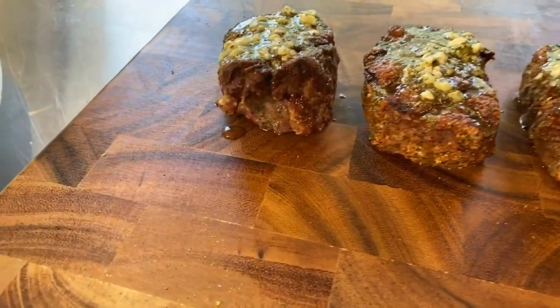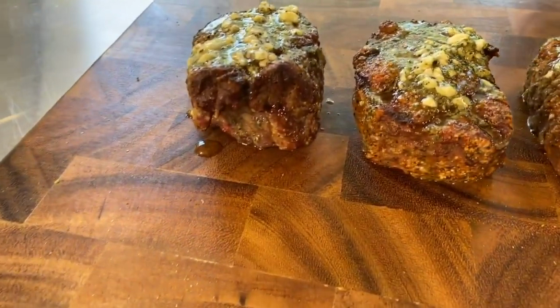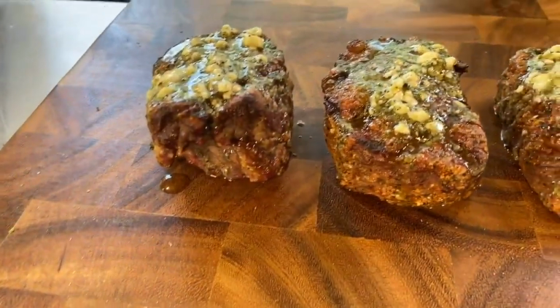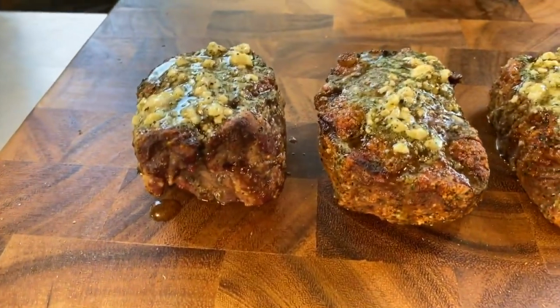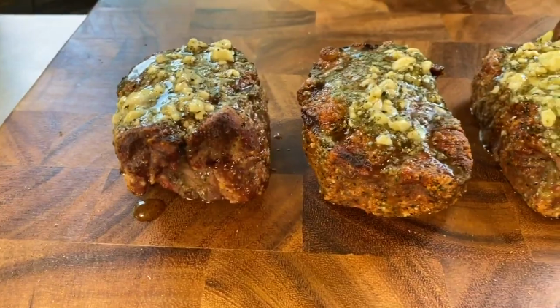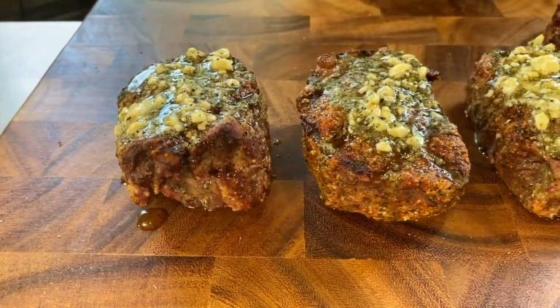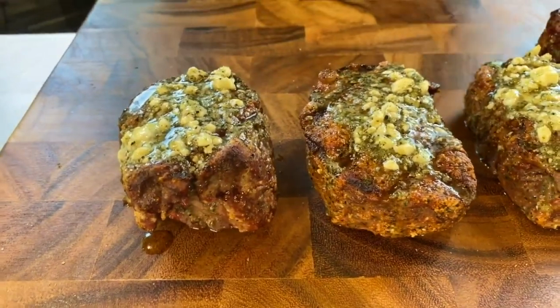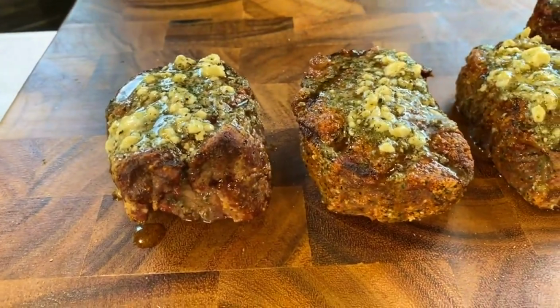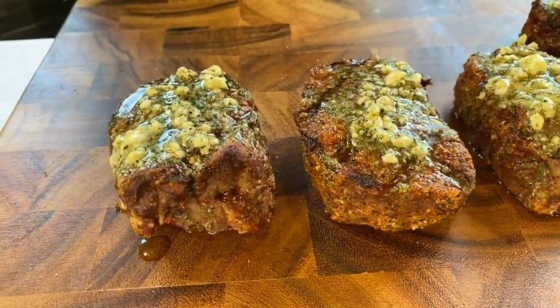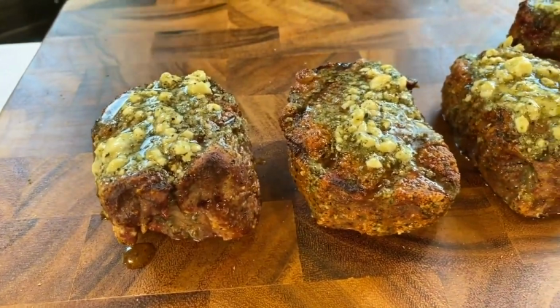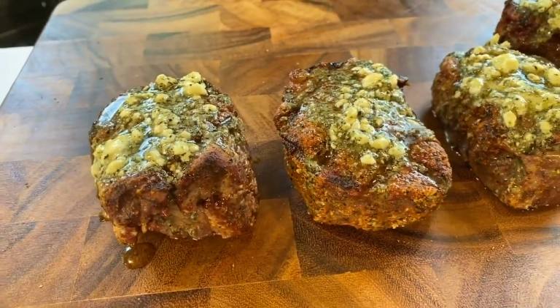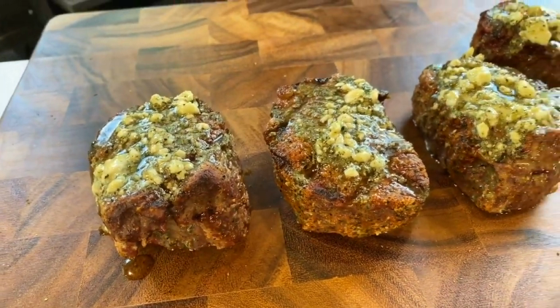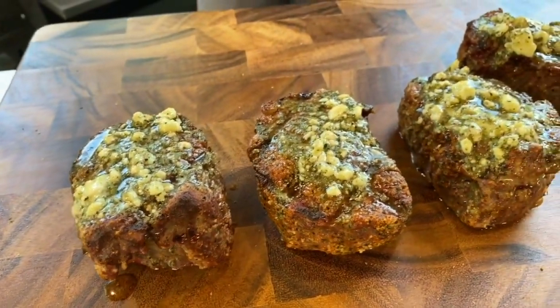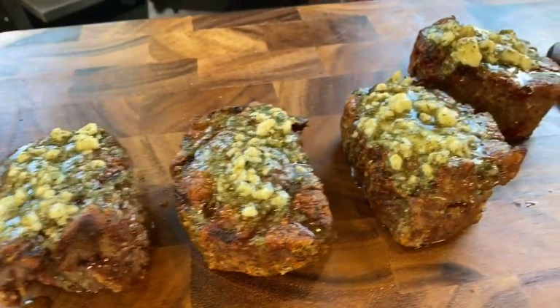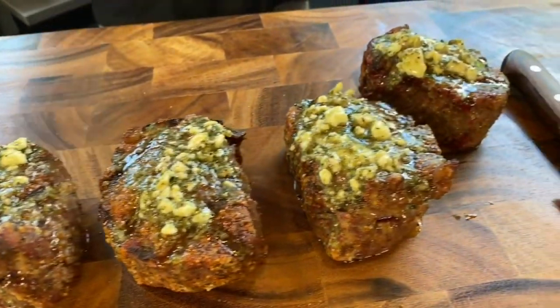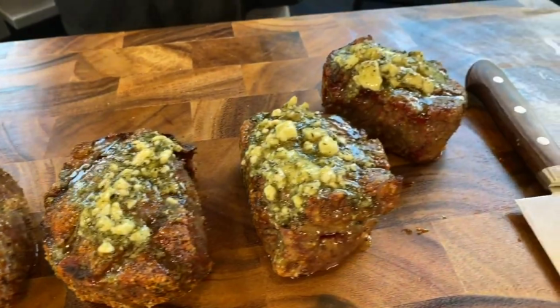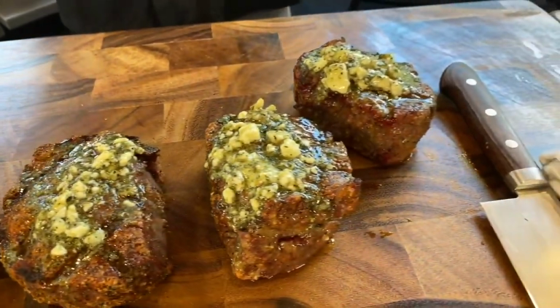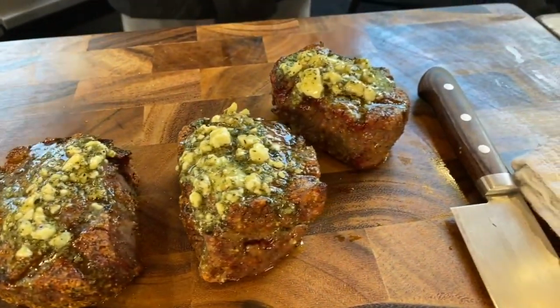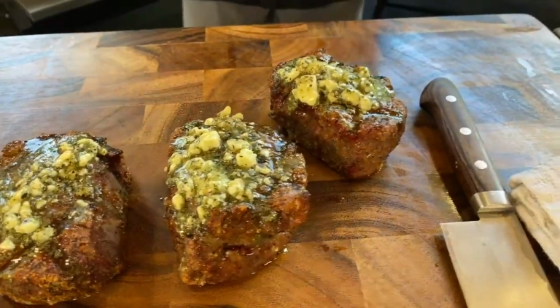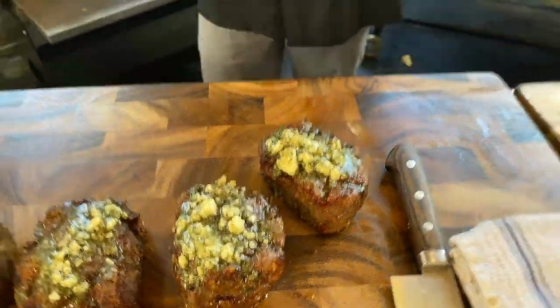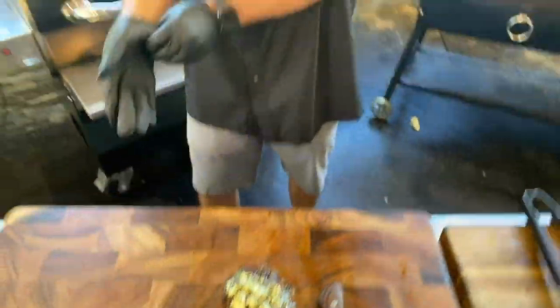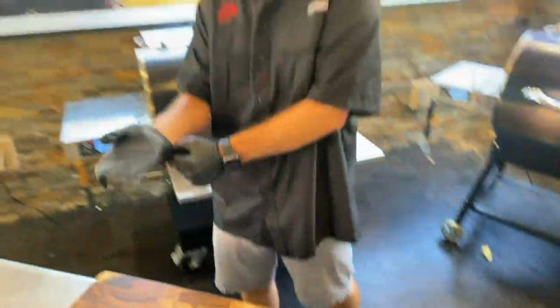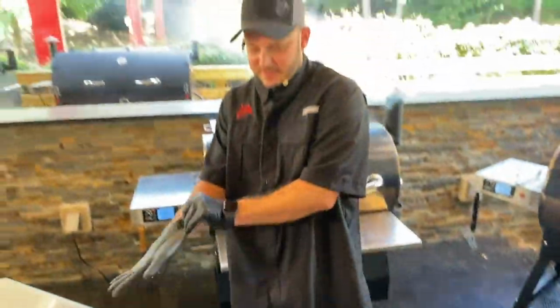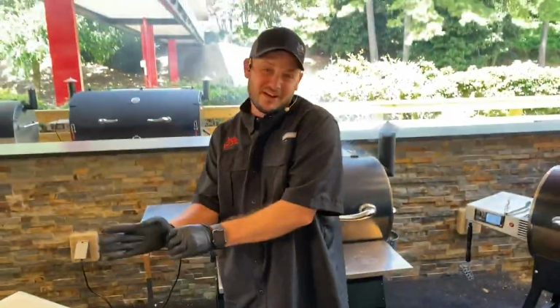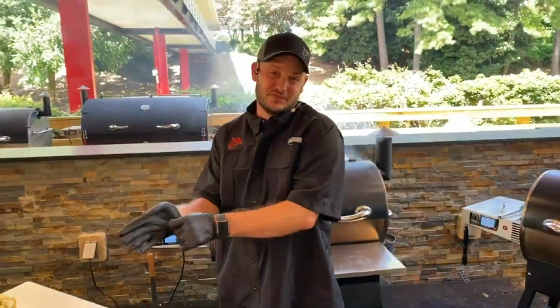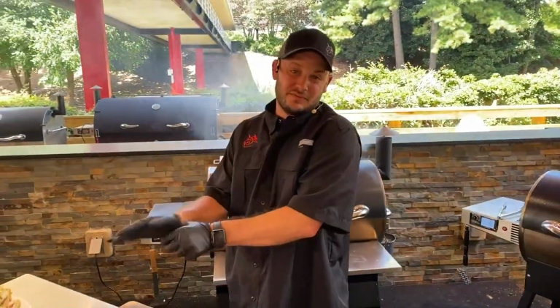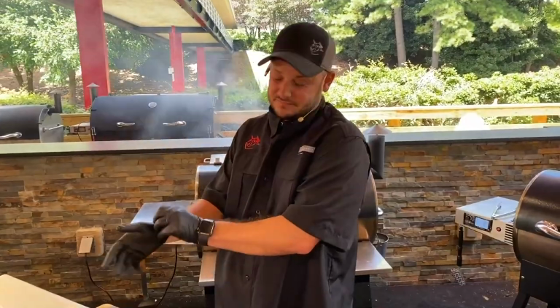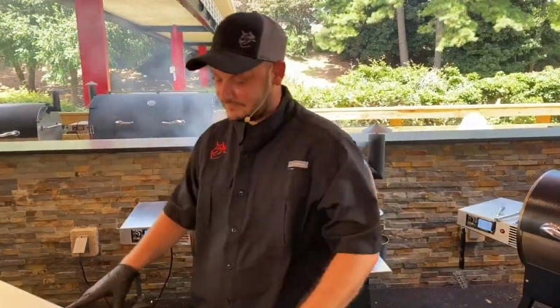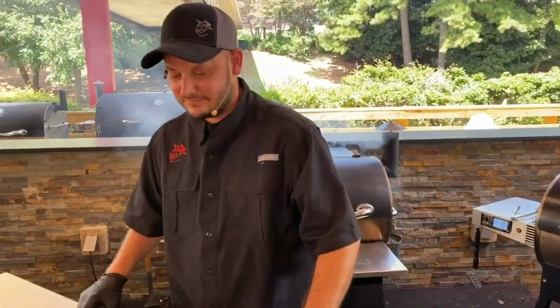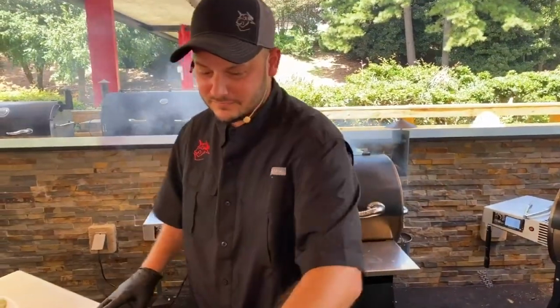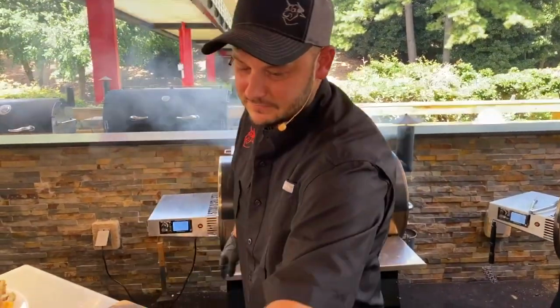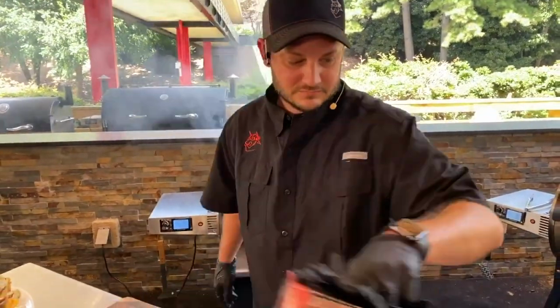There we go — we've got our steaks resting. Man, that looks delicious. Ben Lowe coming in clutch with the double-A batteries. I've been ready for lunch! Vance said he could smell this all the way in North Augusta.